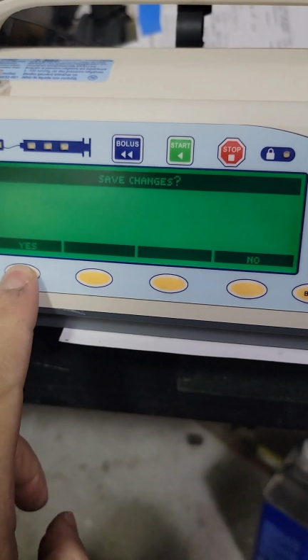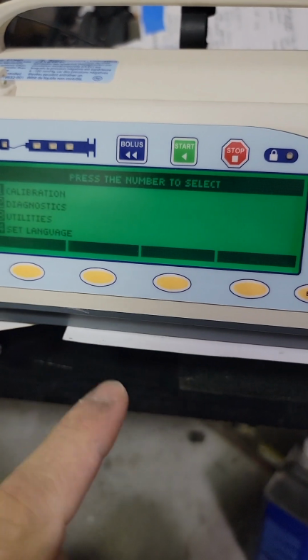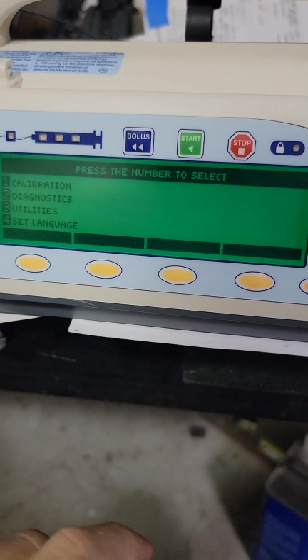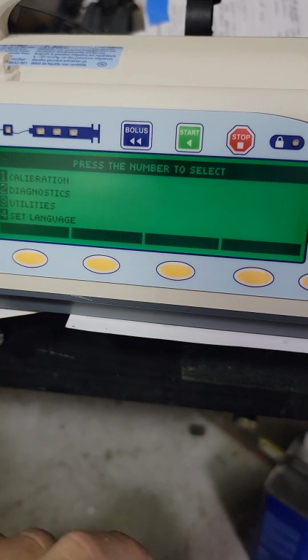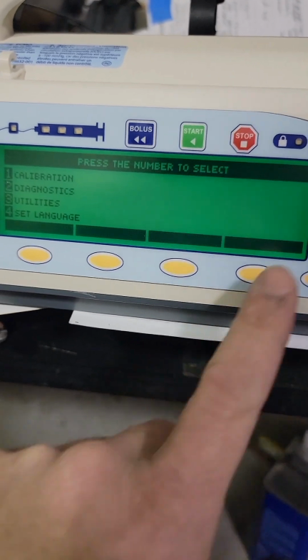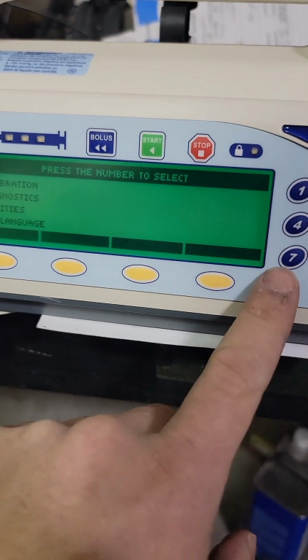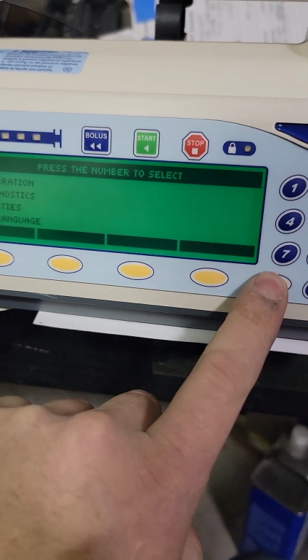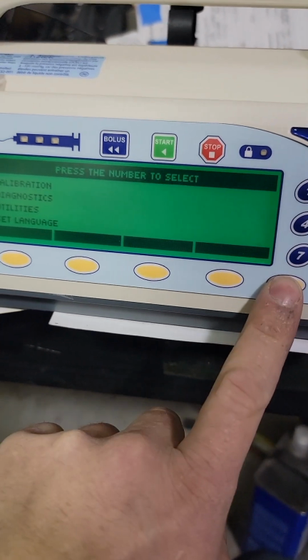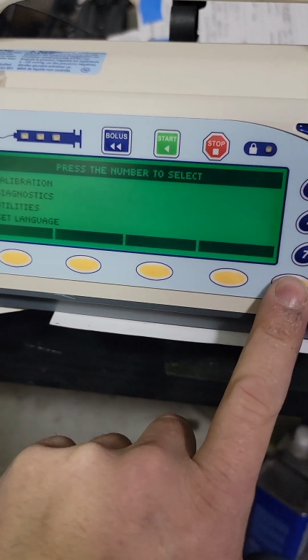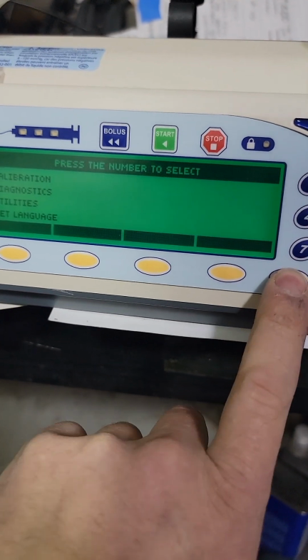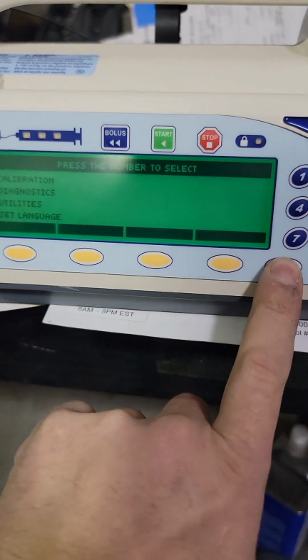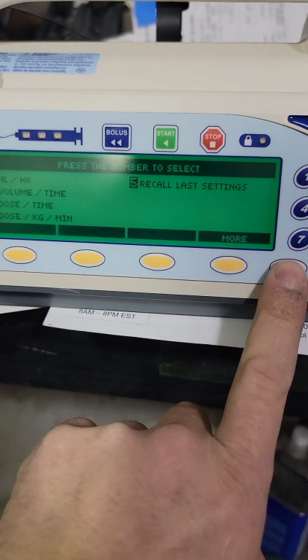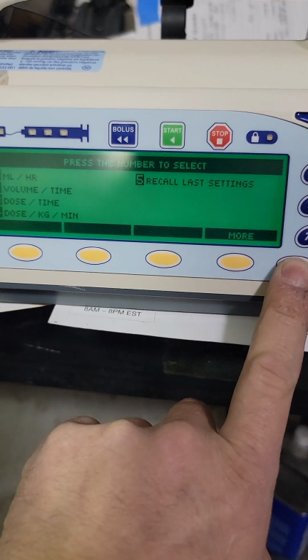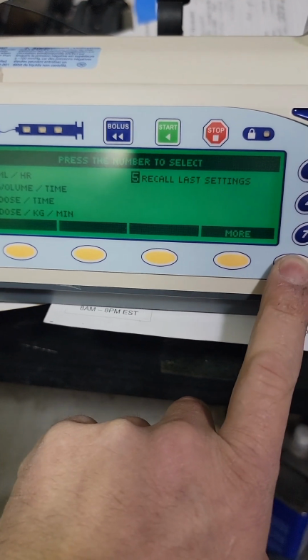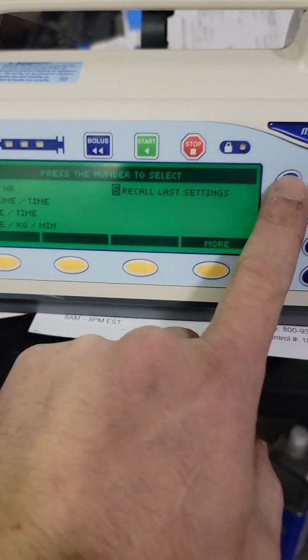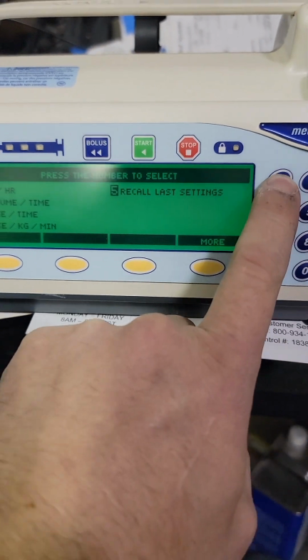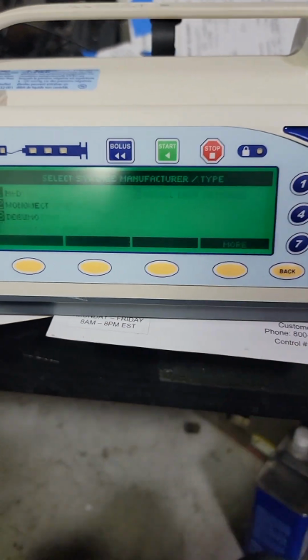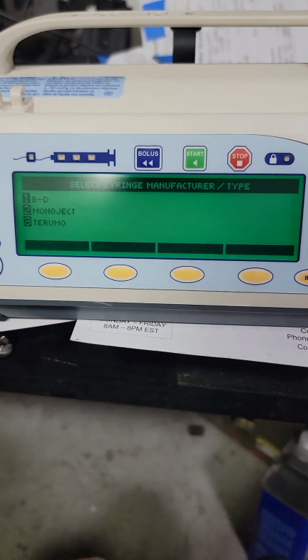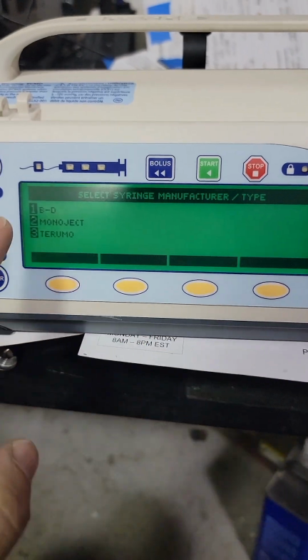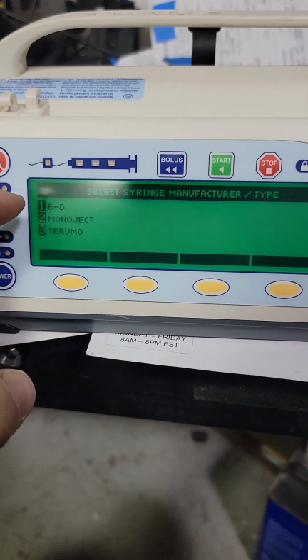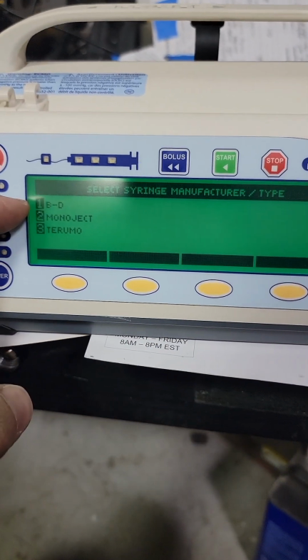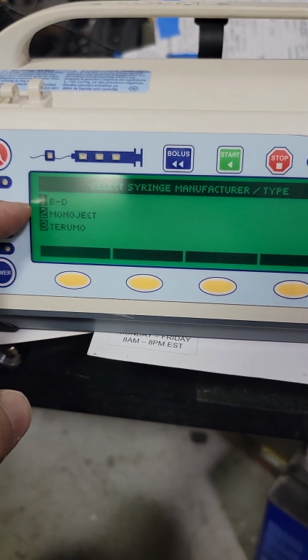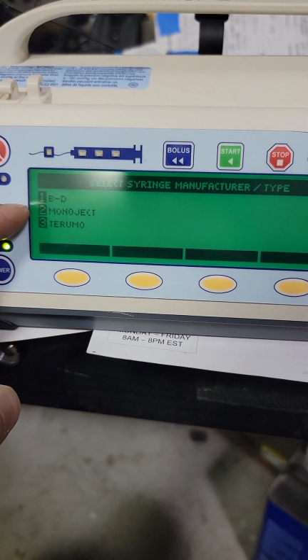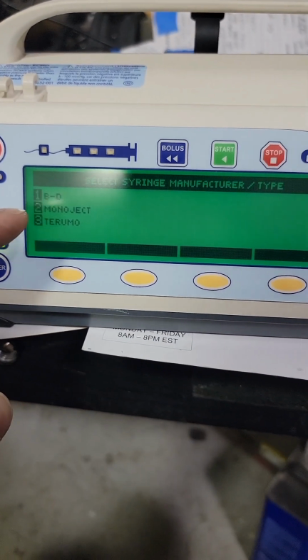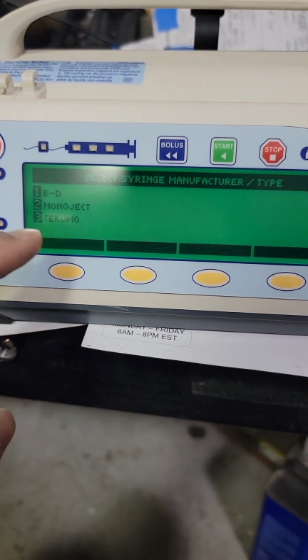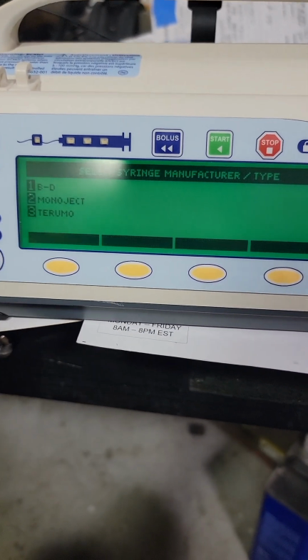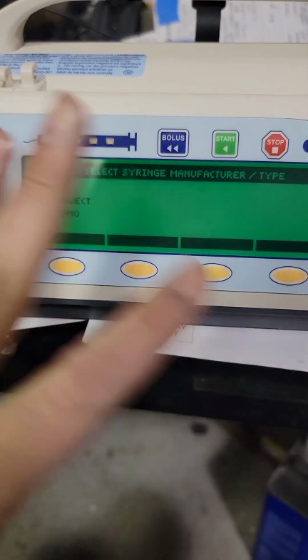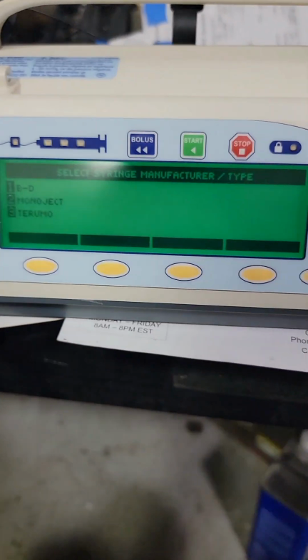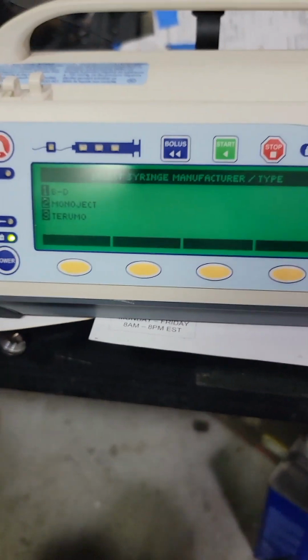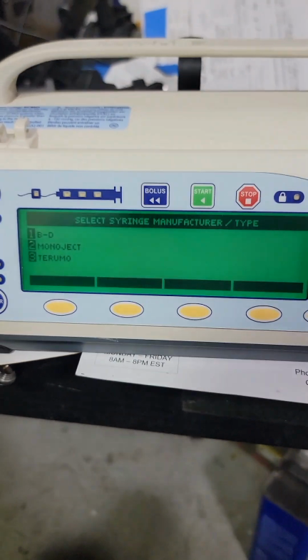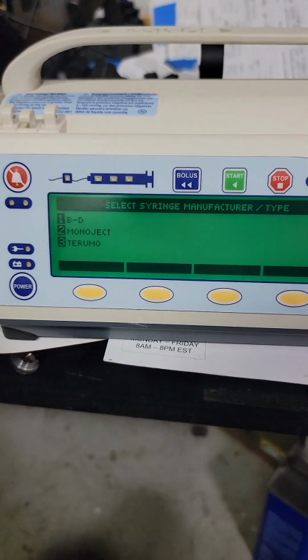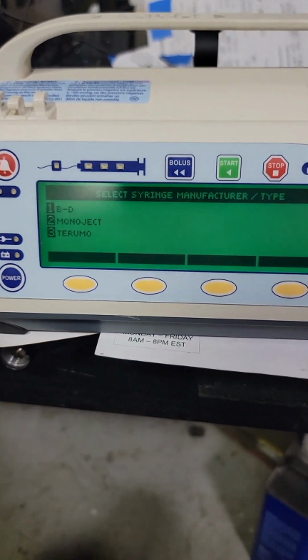Save changes, yes. If you want to see what the options are on your unit — Becton Dickinson, Mono Eject, Terumo — that's it, all you can use in here. That's what's in our library.